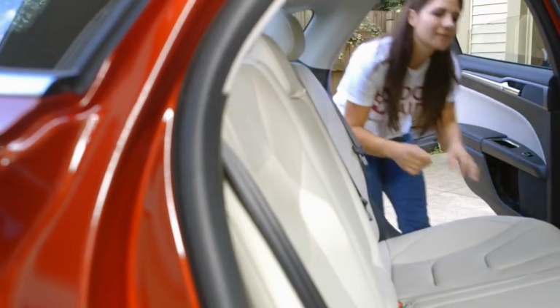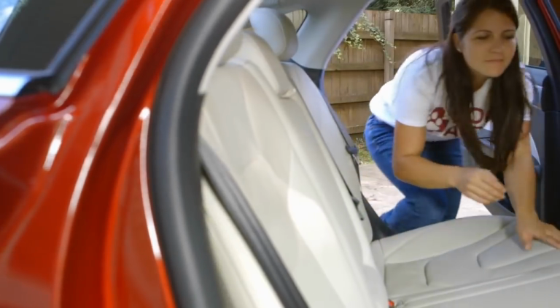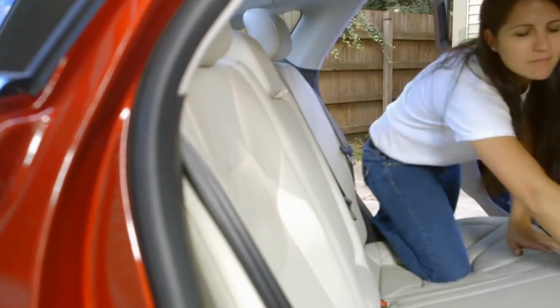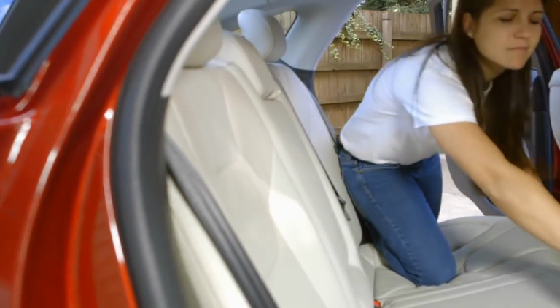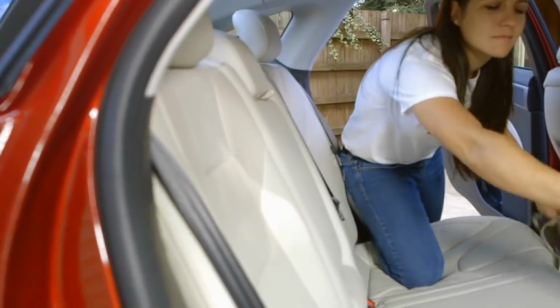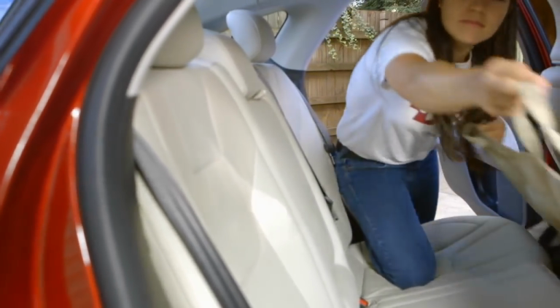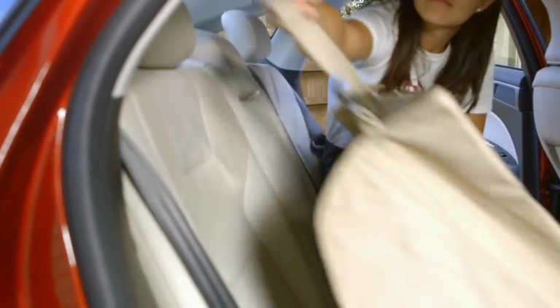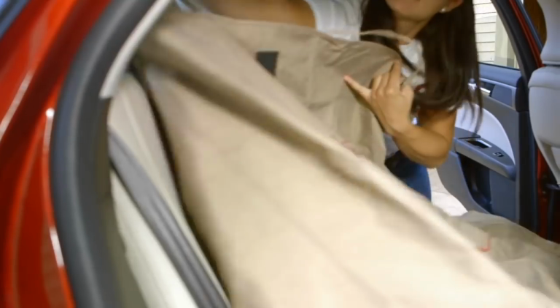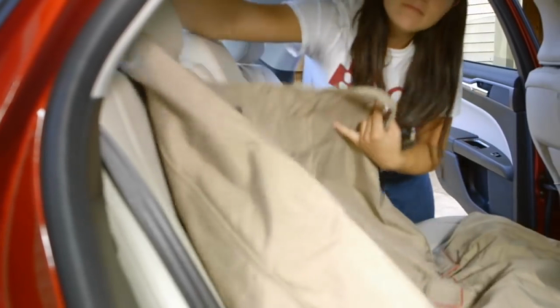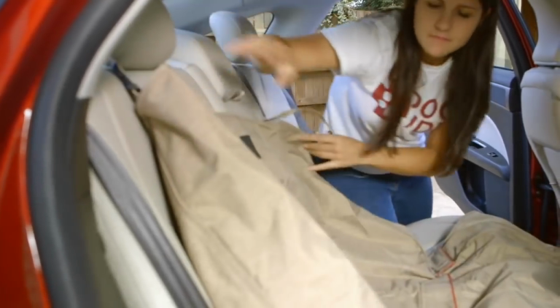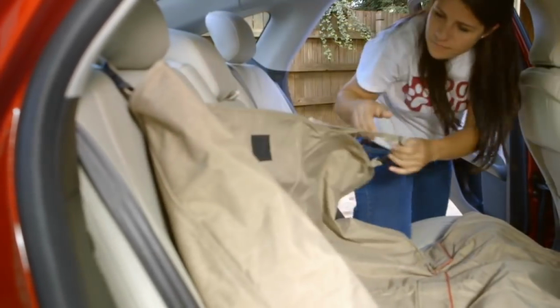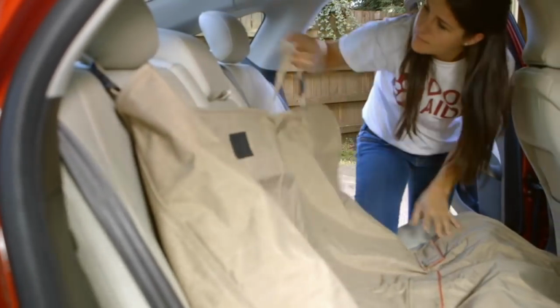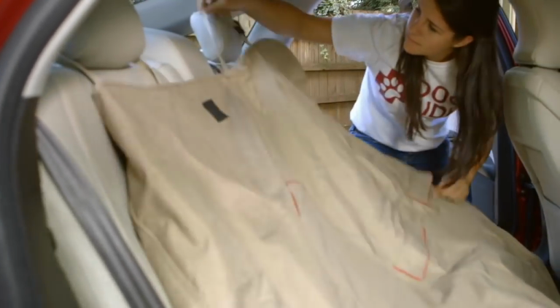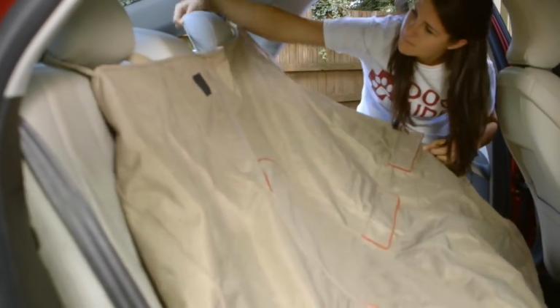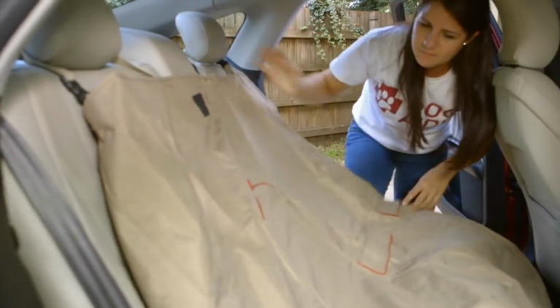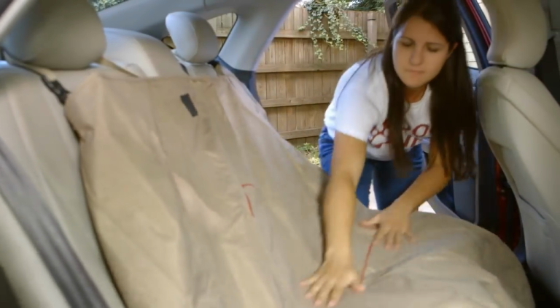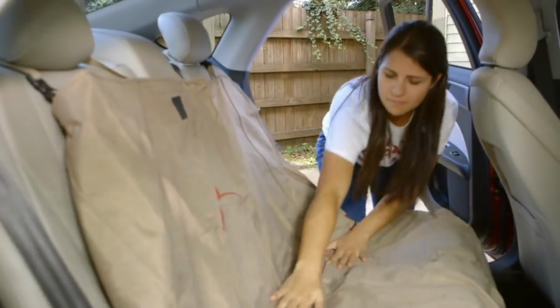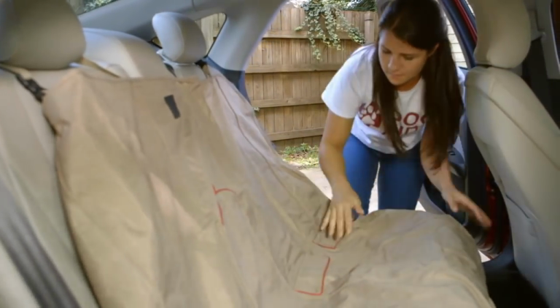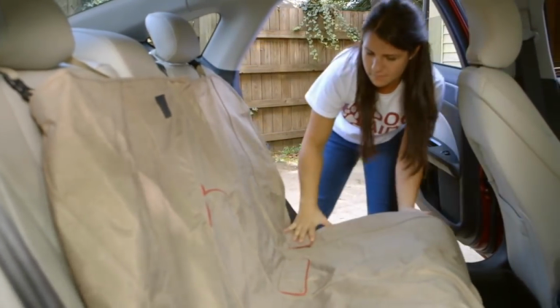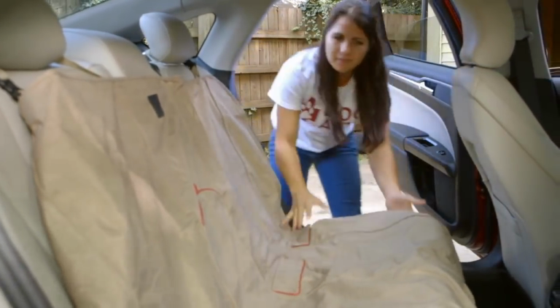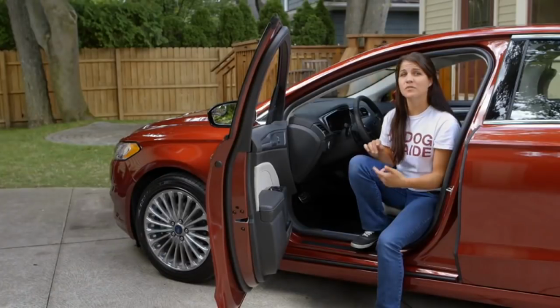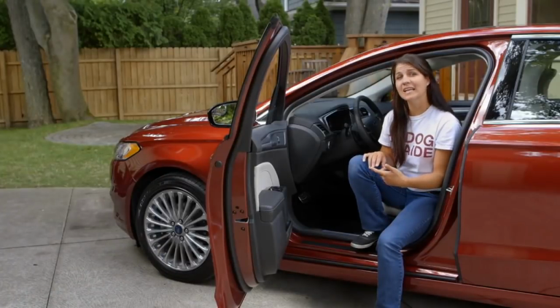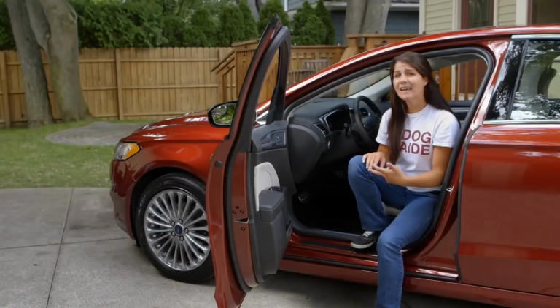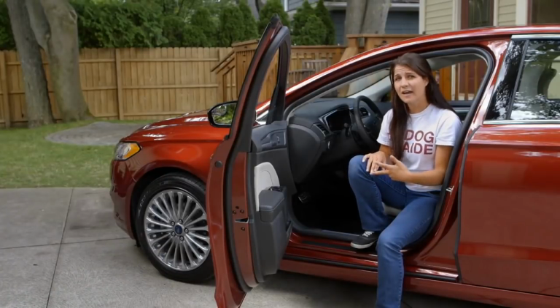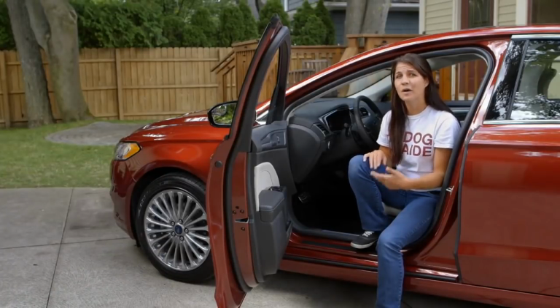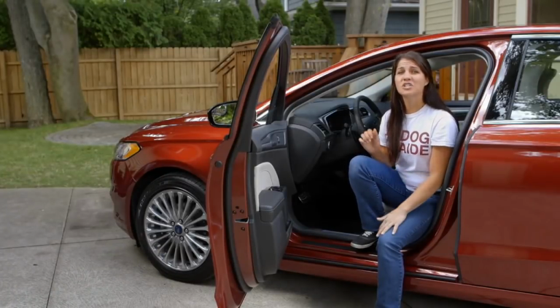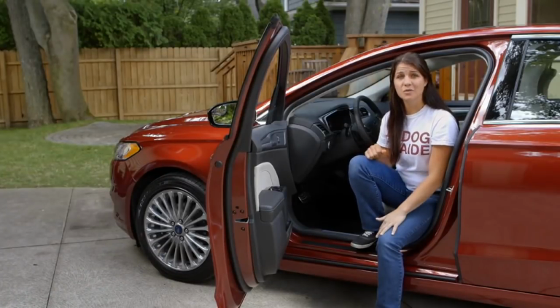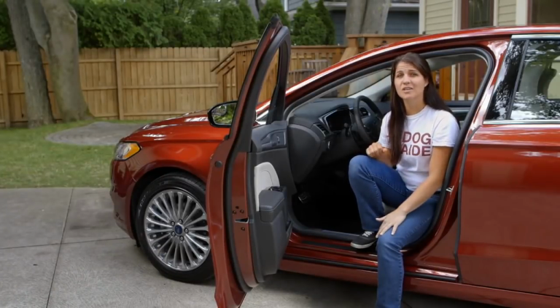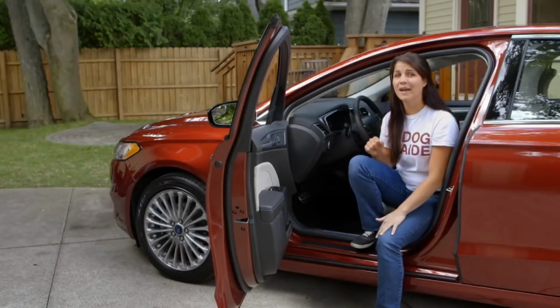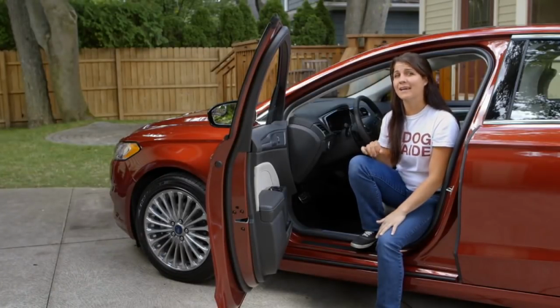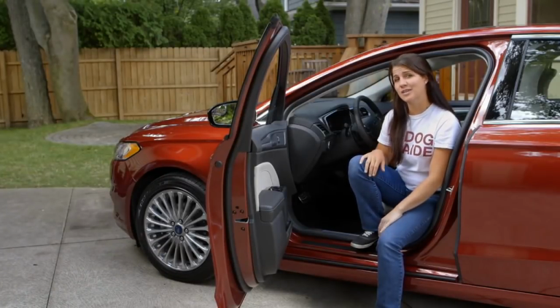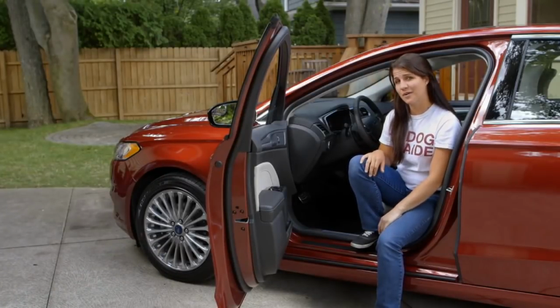If your dog sheds, the easiest thing that you can do is use a sheet or a blanket to cover the seats before you go. But for the hairs that escape both the sheet and the vacuum, a shower squeegee is a great way to get out stubborn fur.